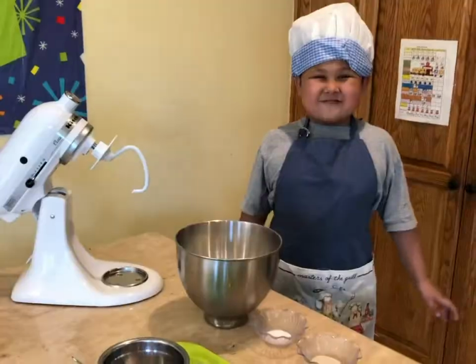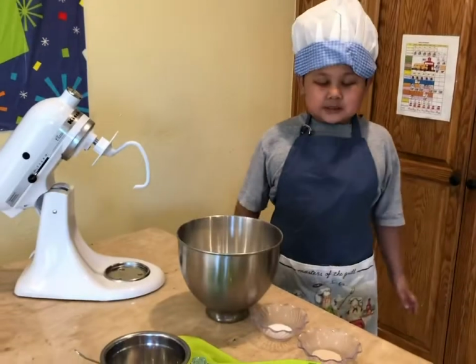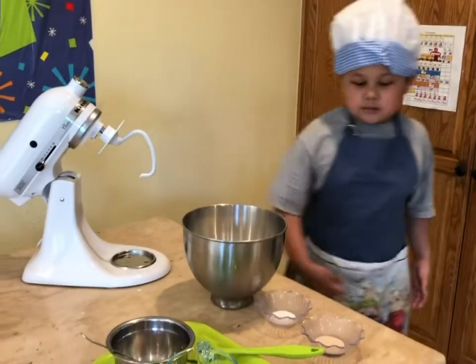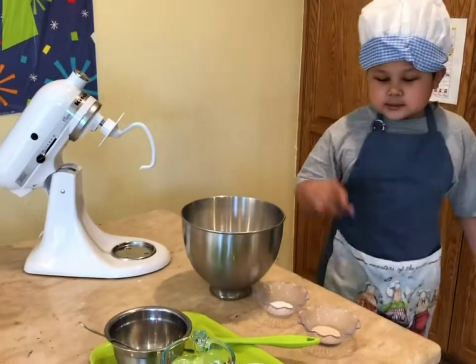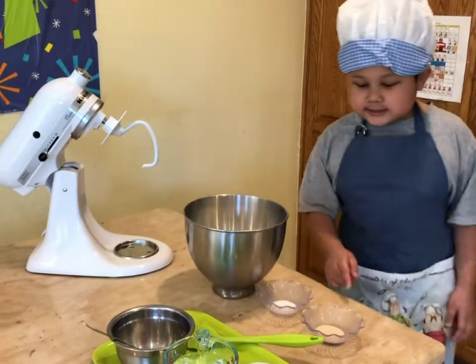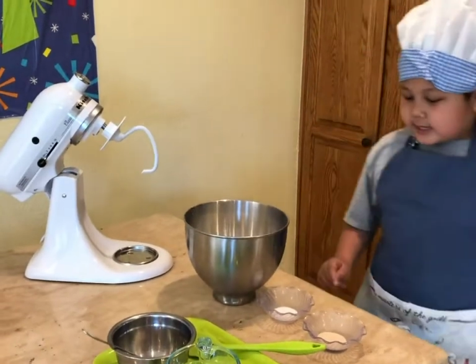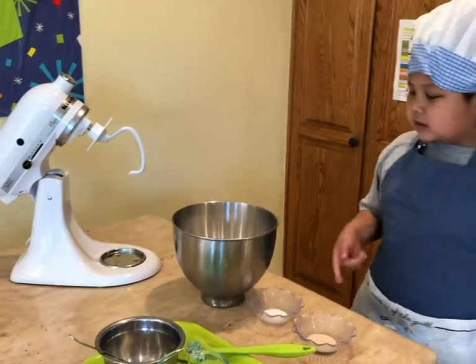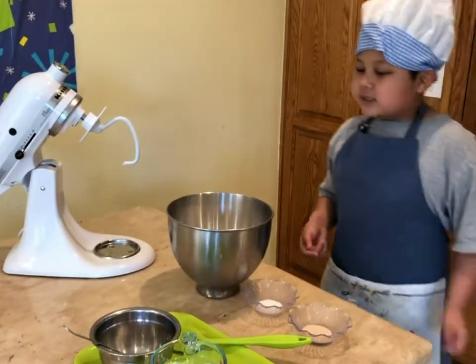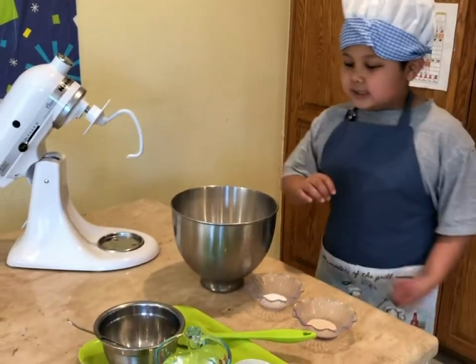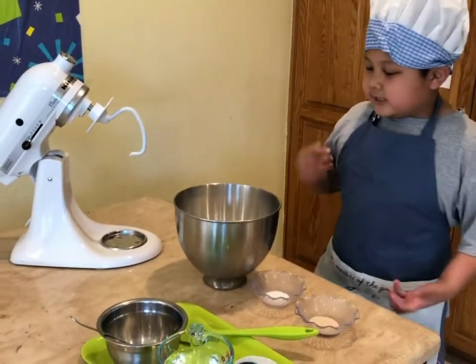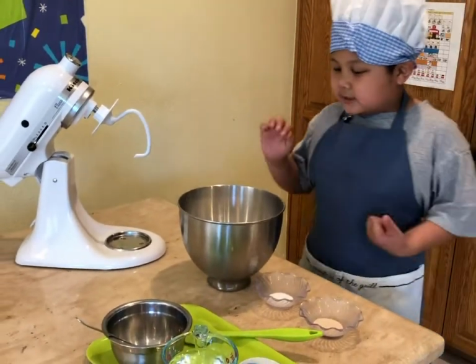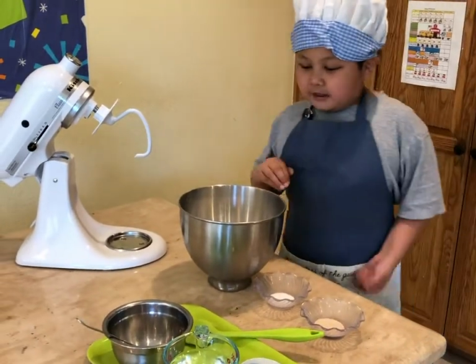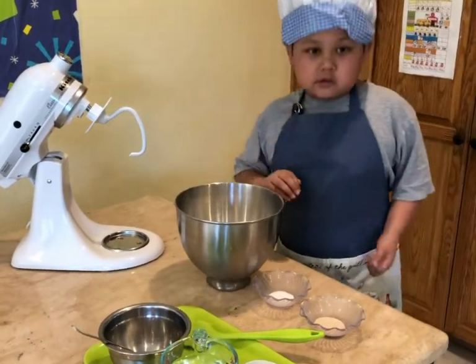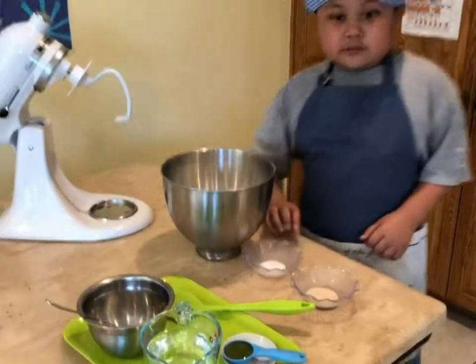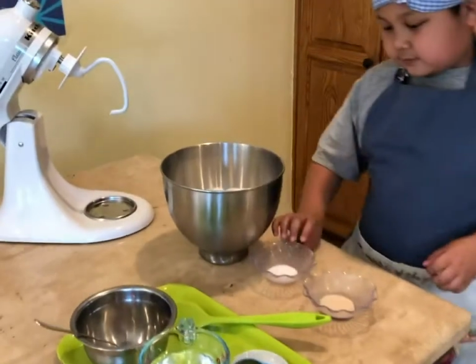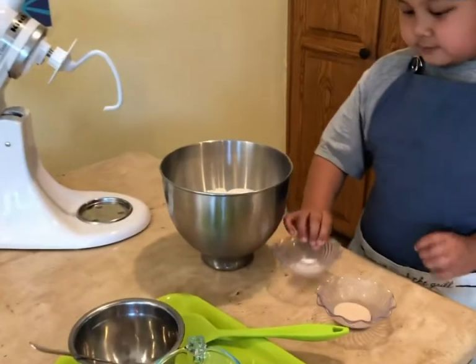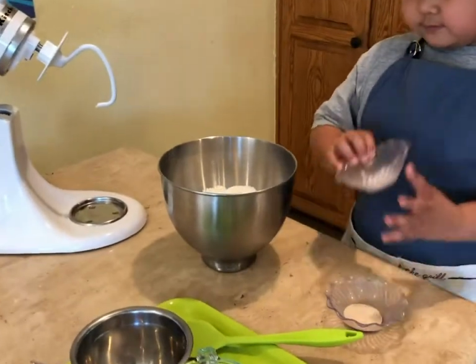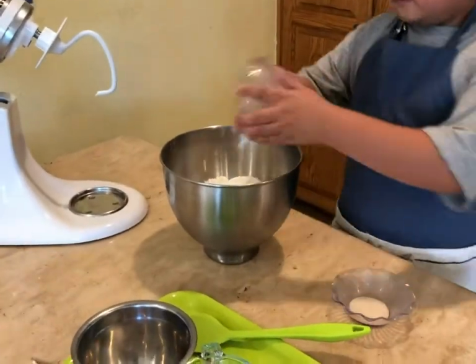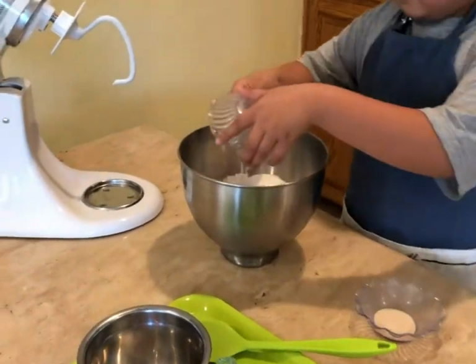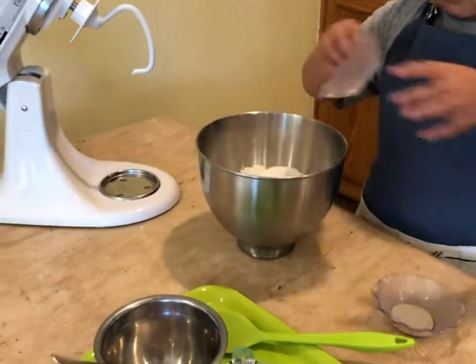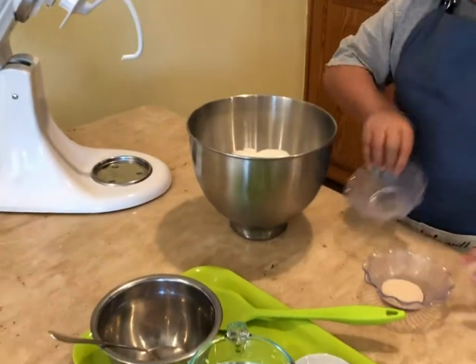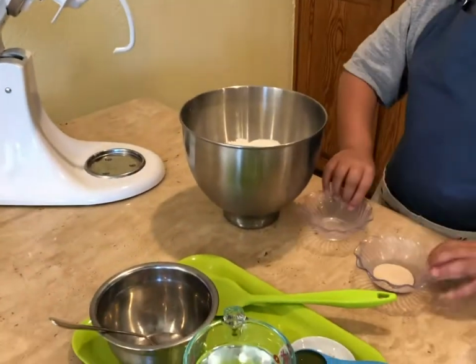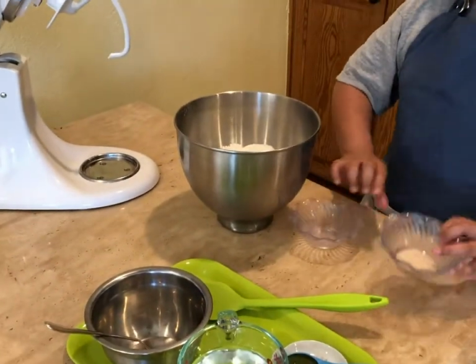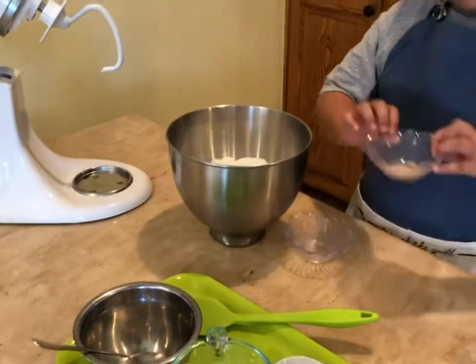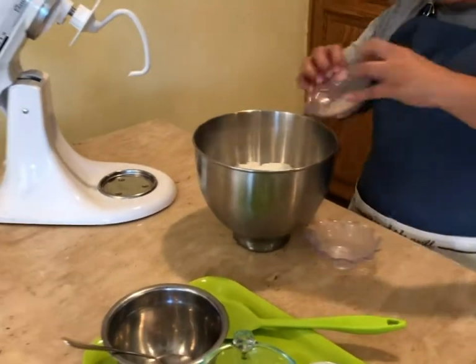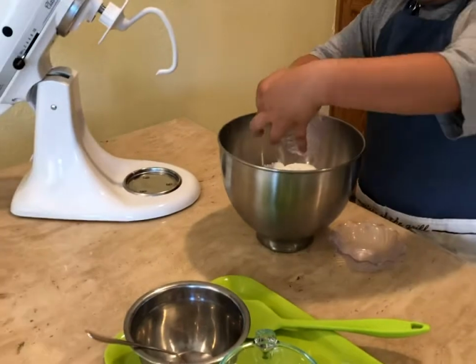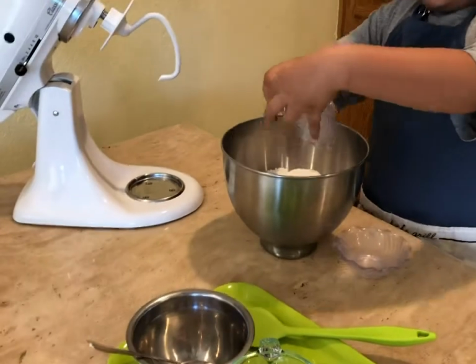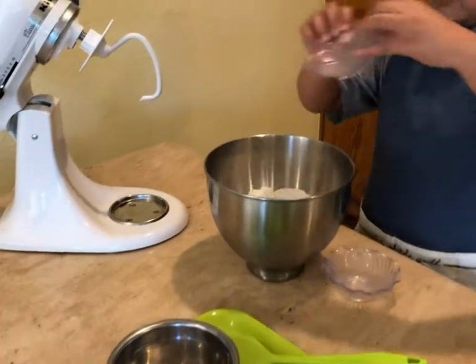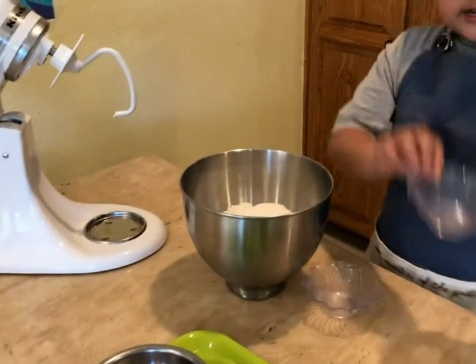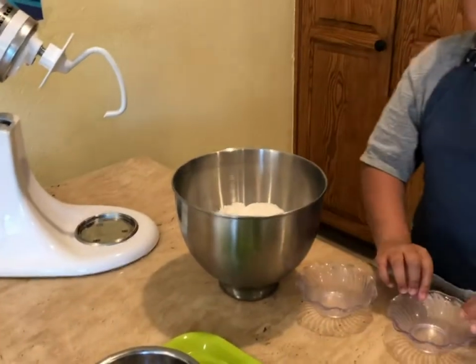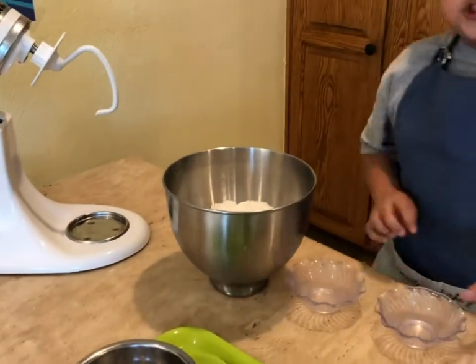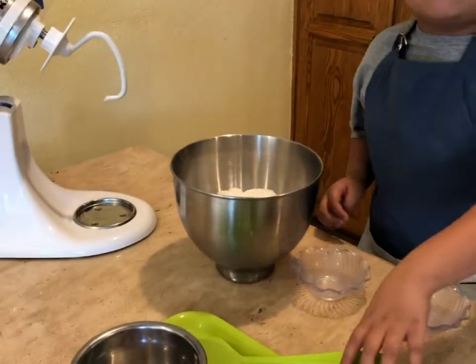First, I'm going to put the yeast and salt inside the flour and then I'm going to stir it.